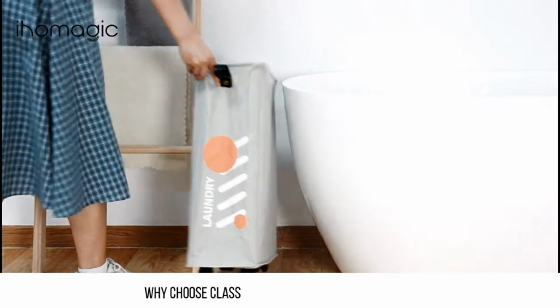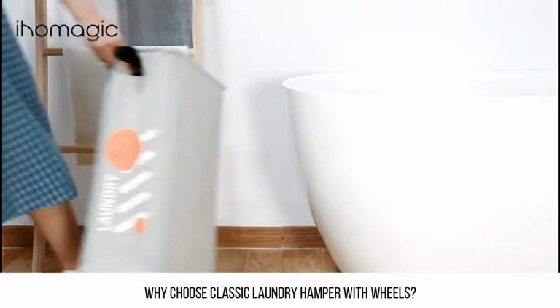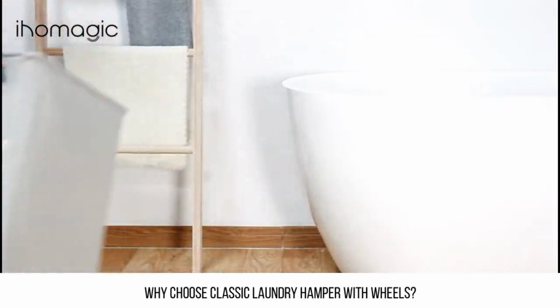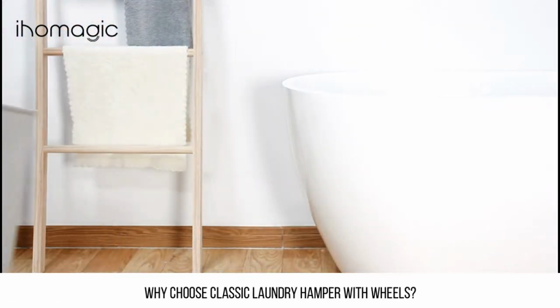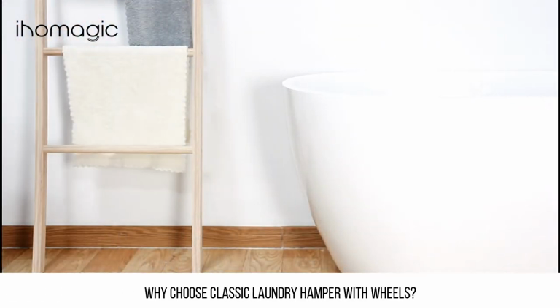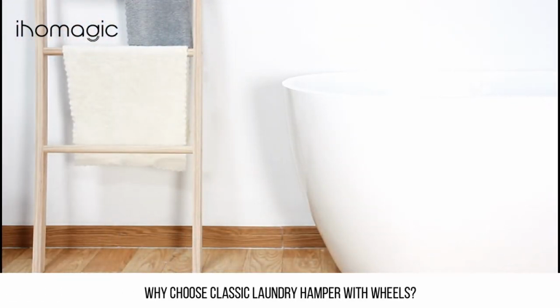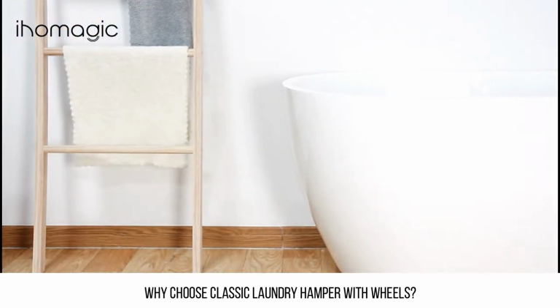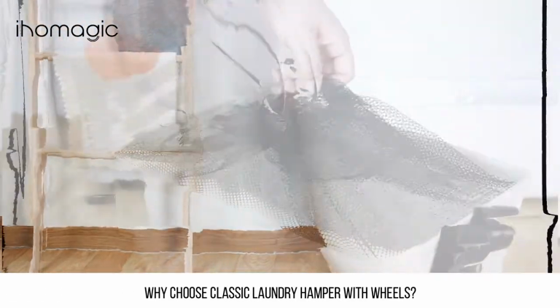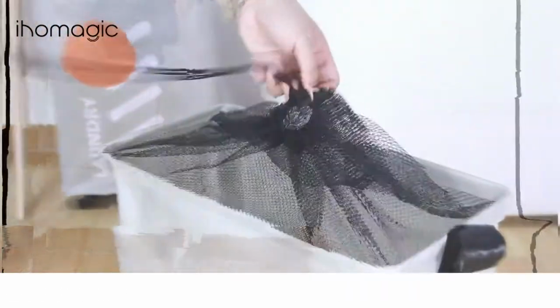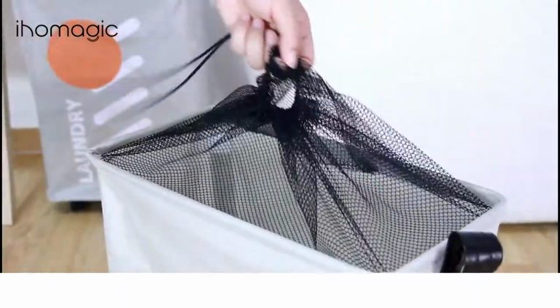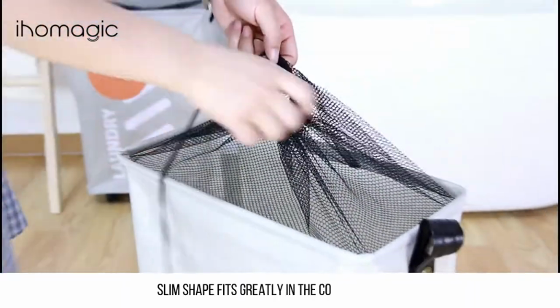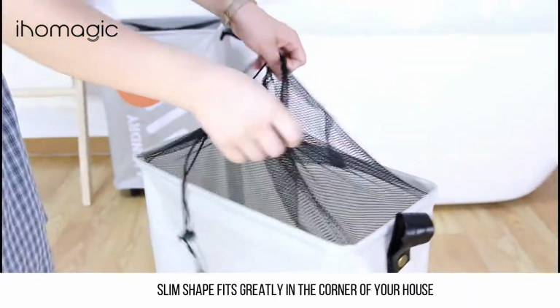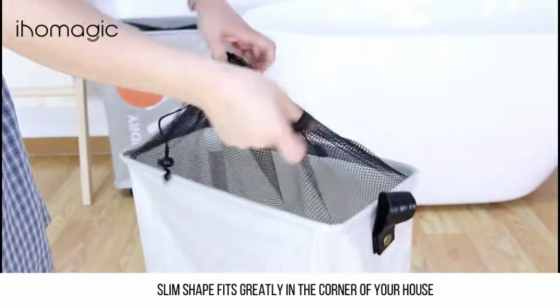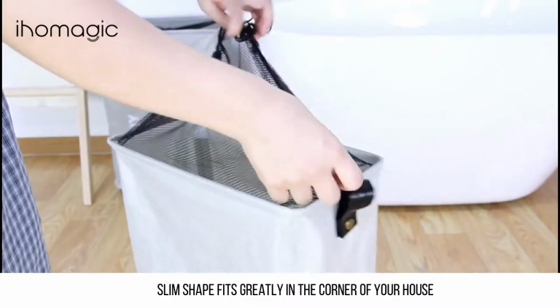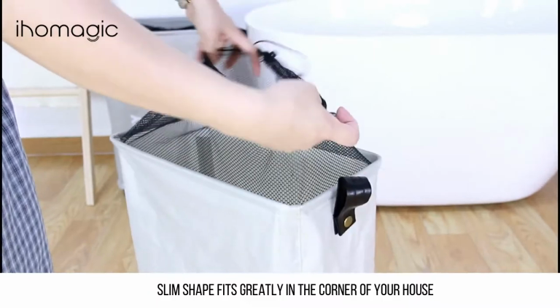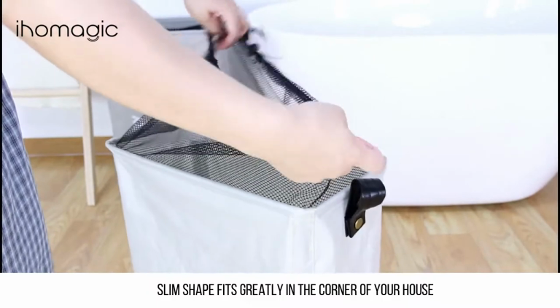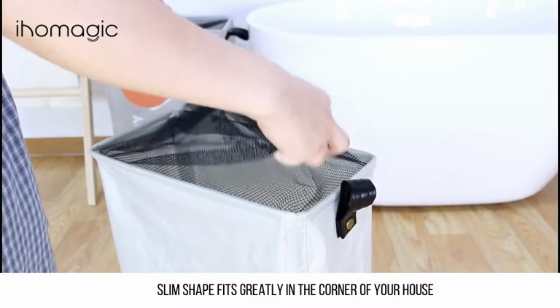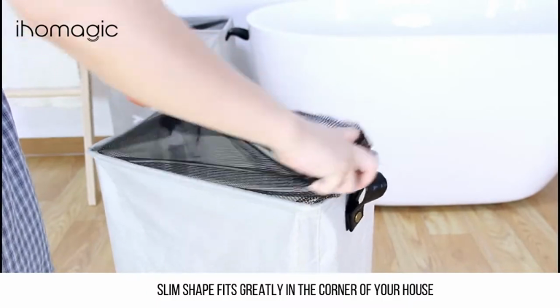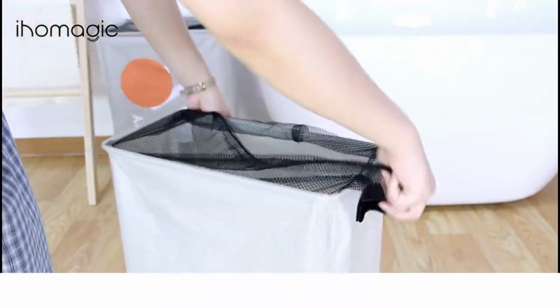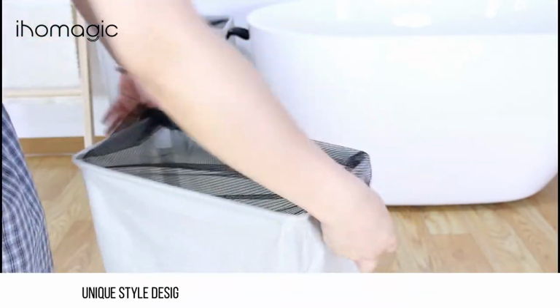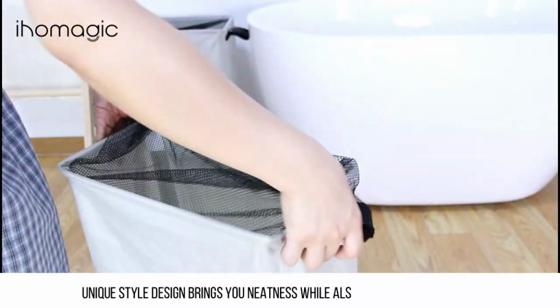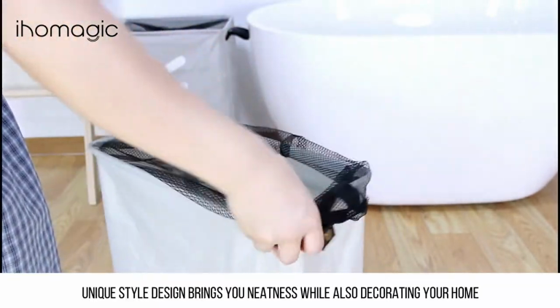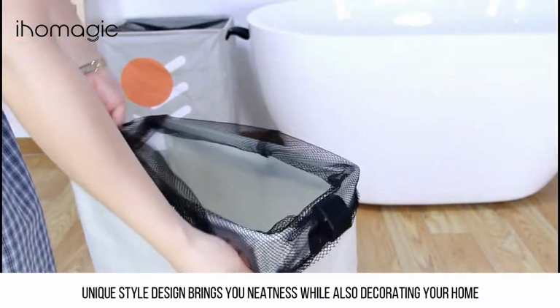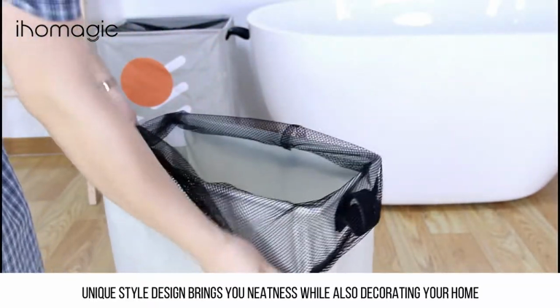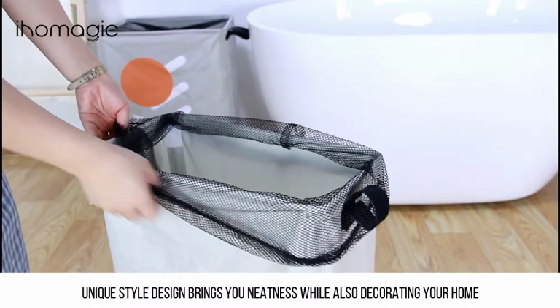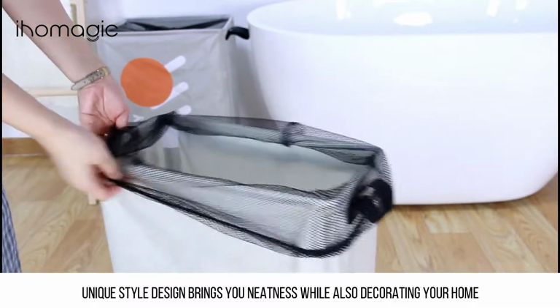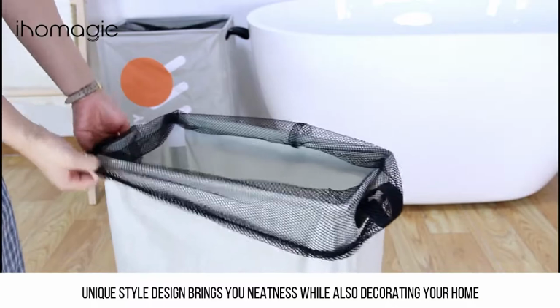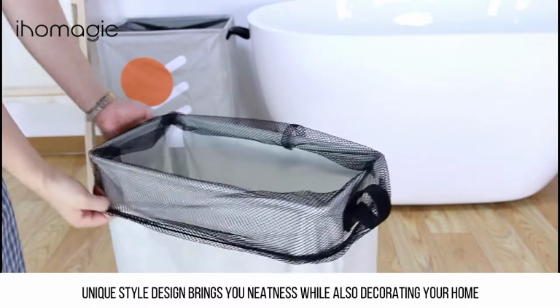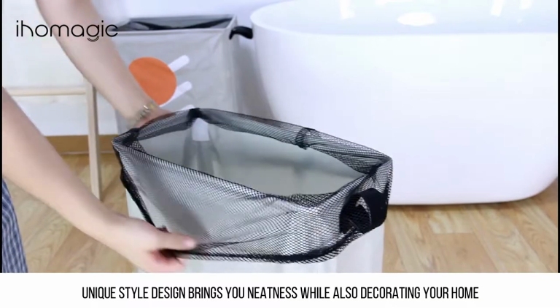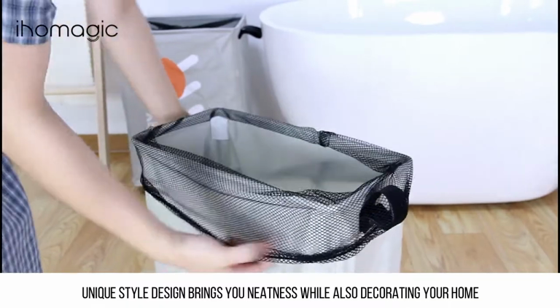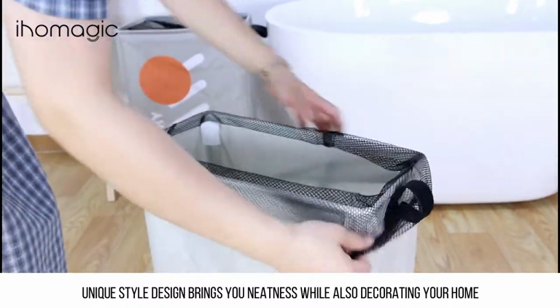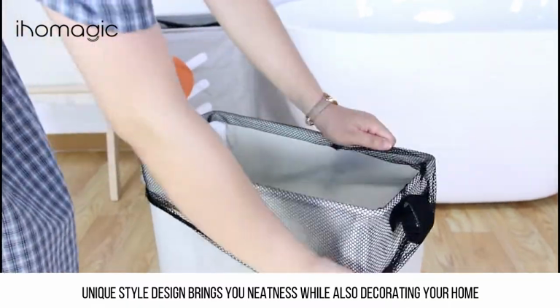Why choose the classic laundry hamper with wheels? Its slim shape fits perfectly in the corner of your house. The unique style design brings you neatness while also decorating your home.